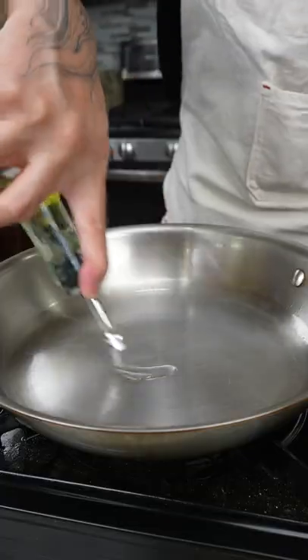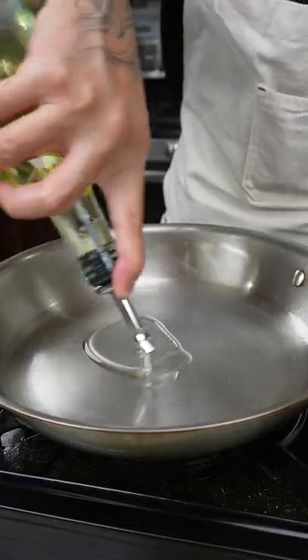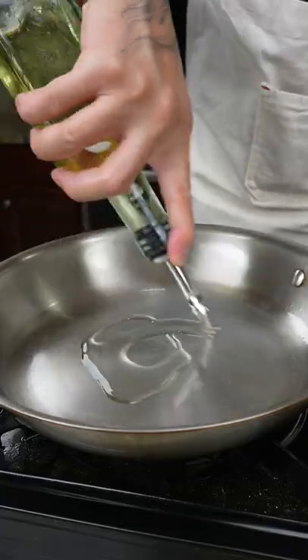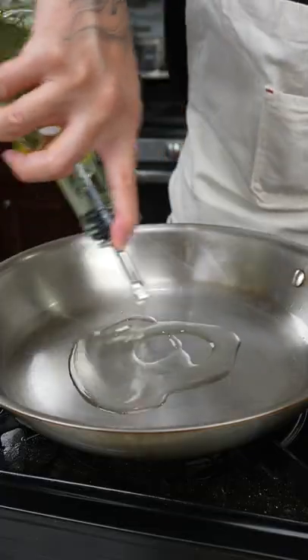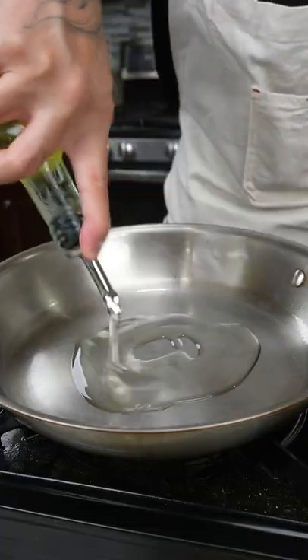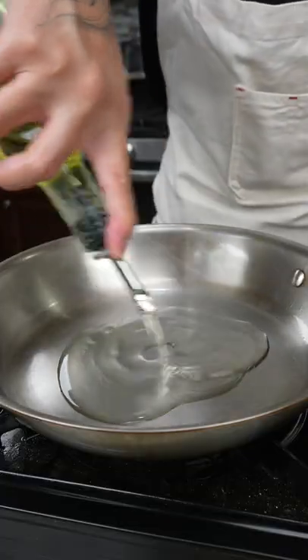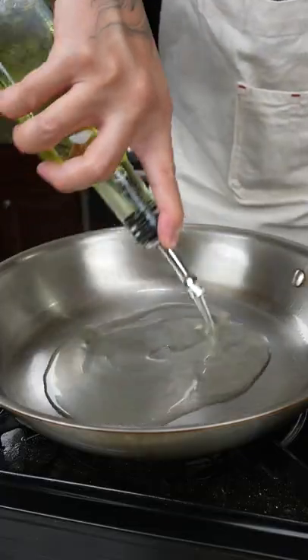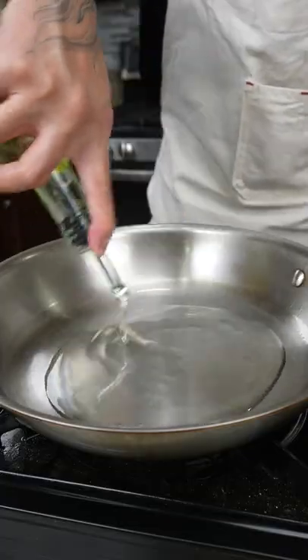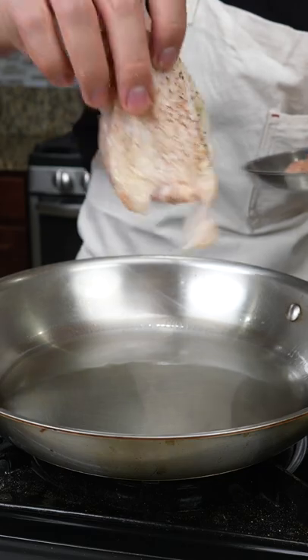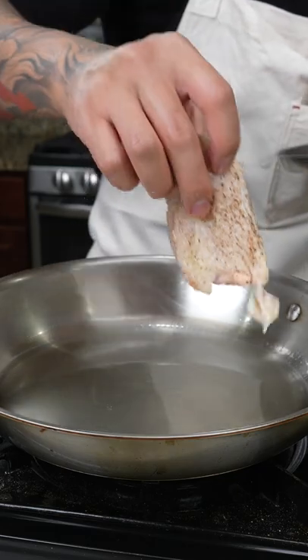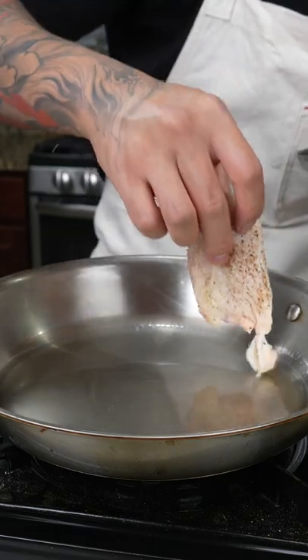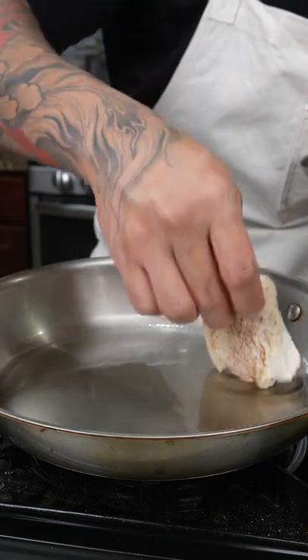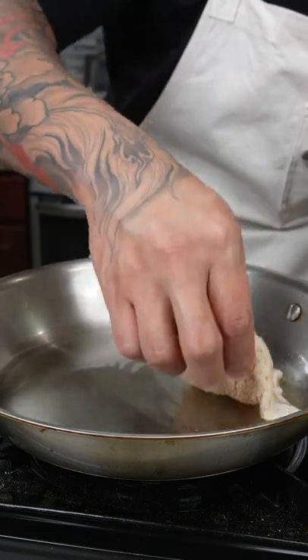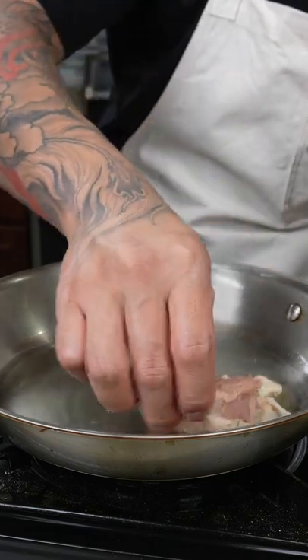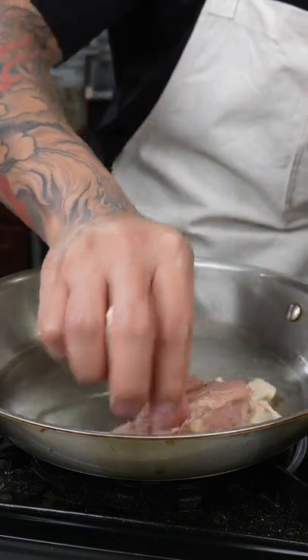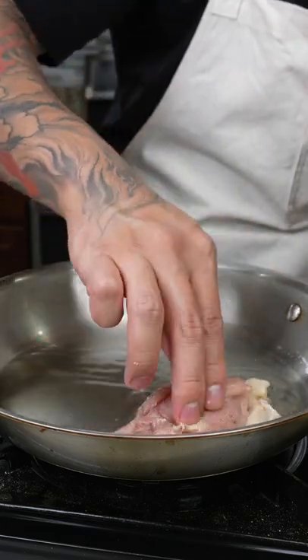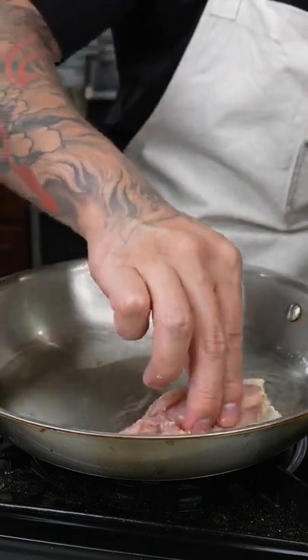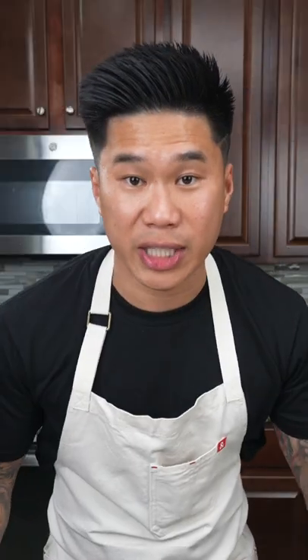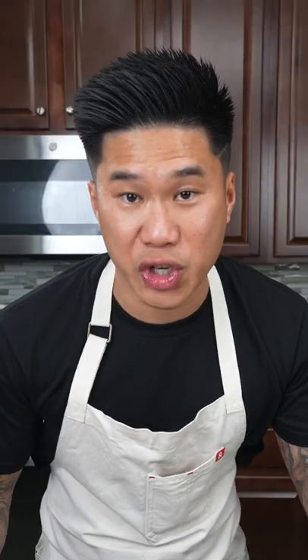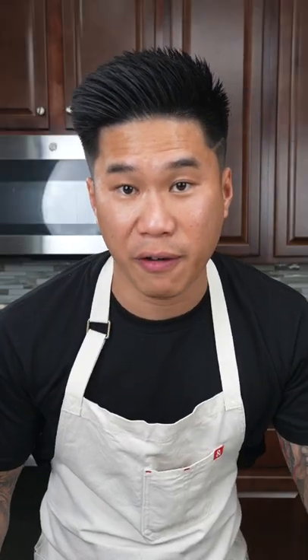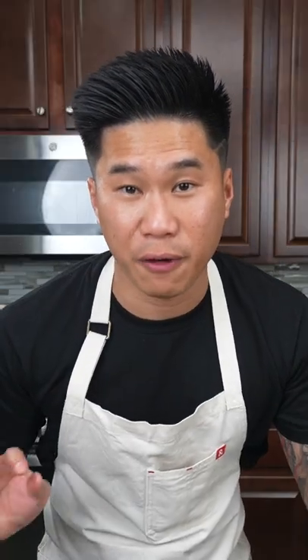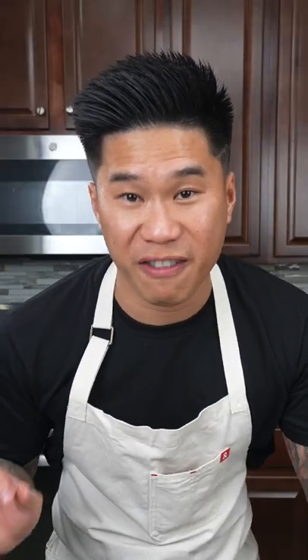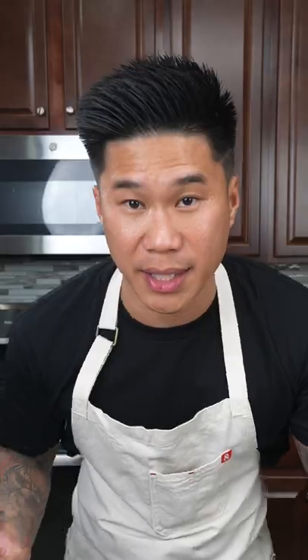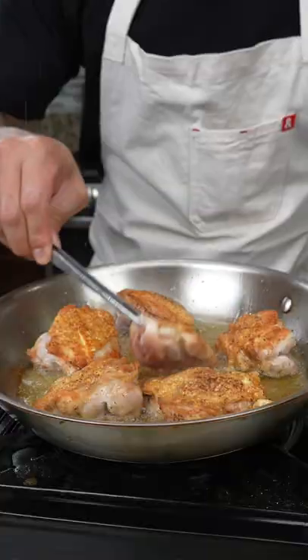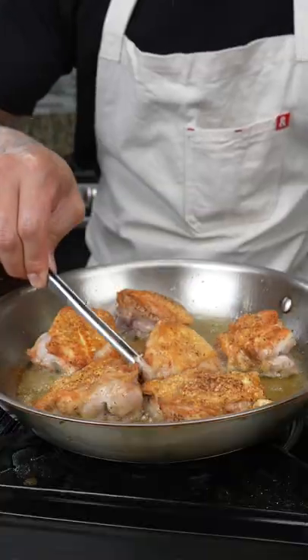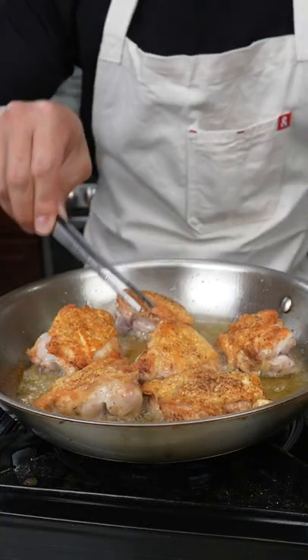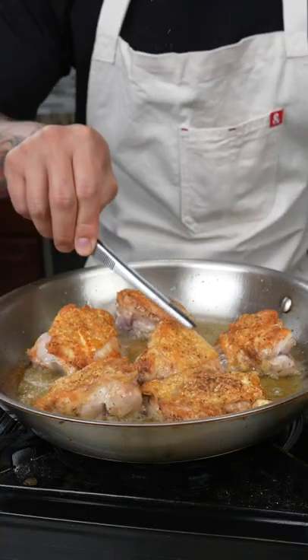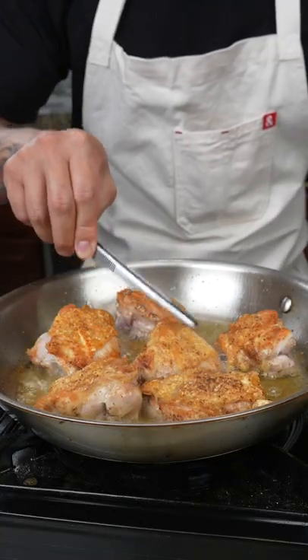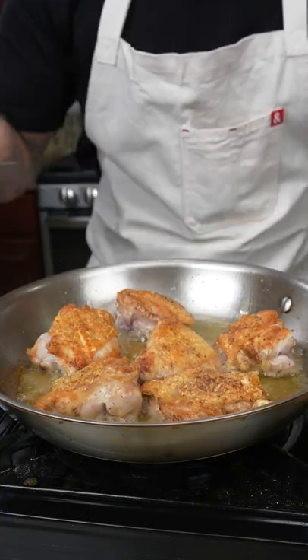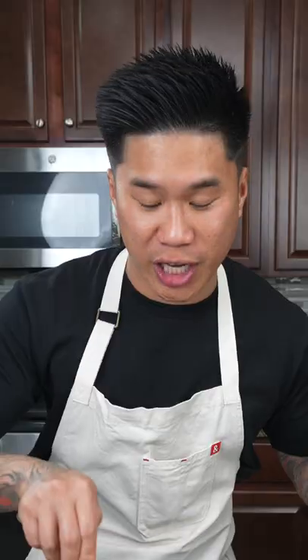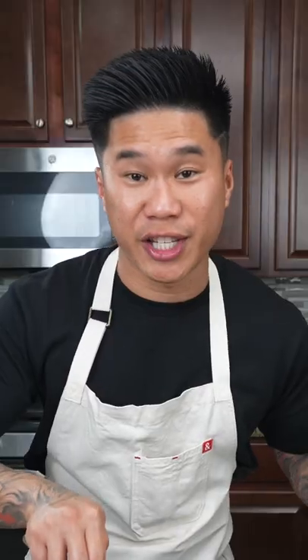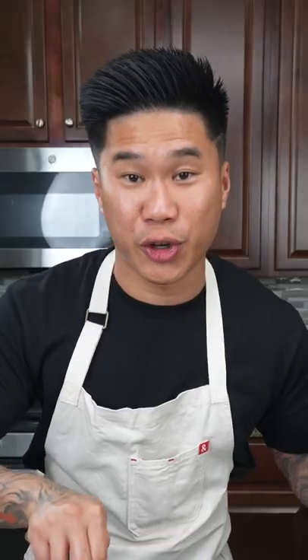Next add oil to a pan on medium high heat. When the oil is nice and hot we're going to carefully add our chicken and just let that gently fry for five minutes. After that give it a flip and continue to cook until your chicken is cooked through.